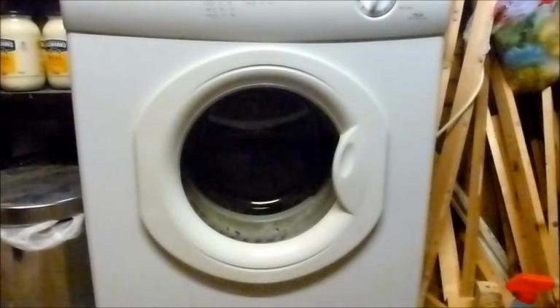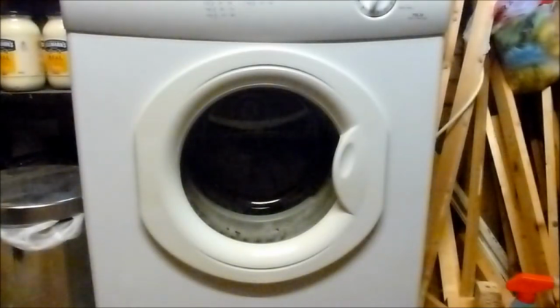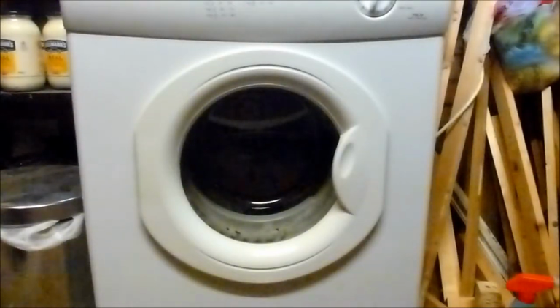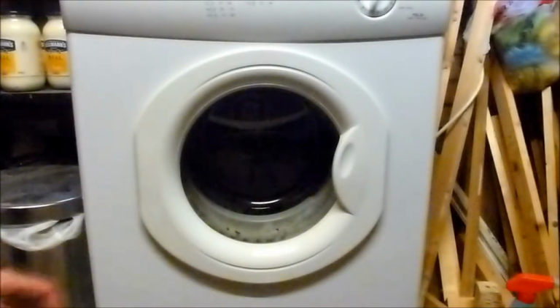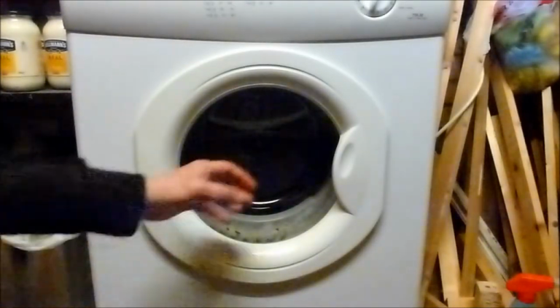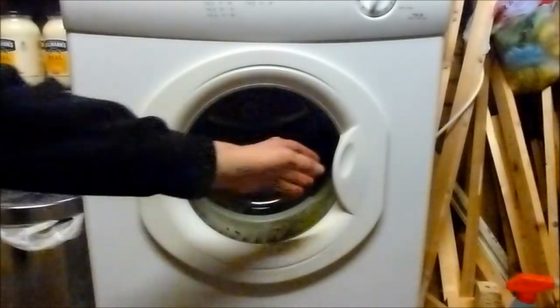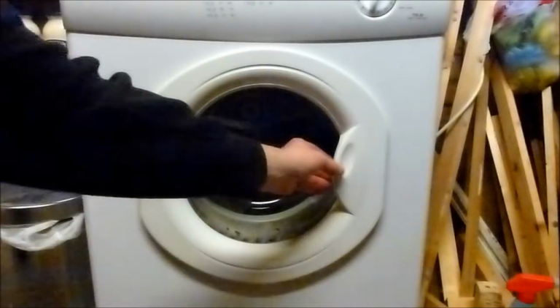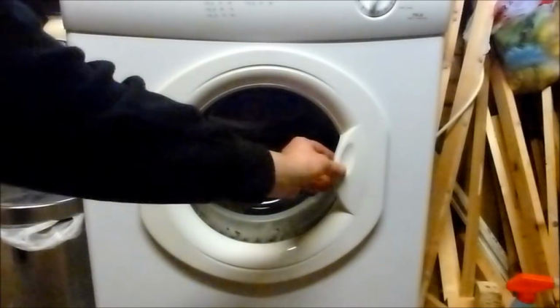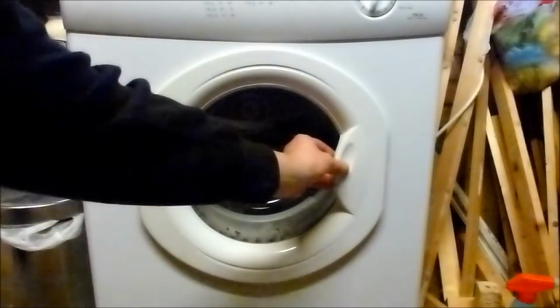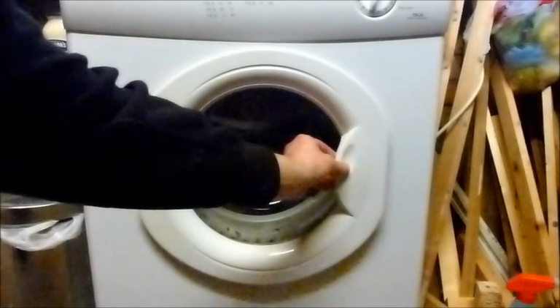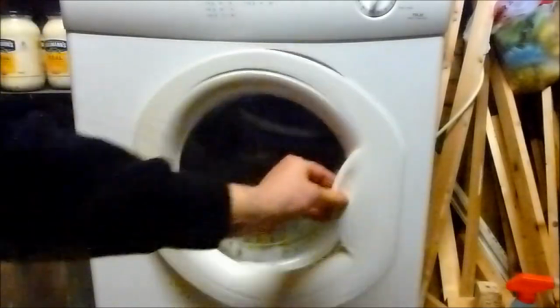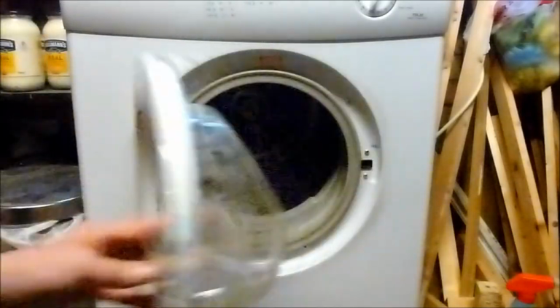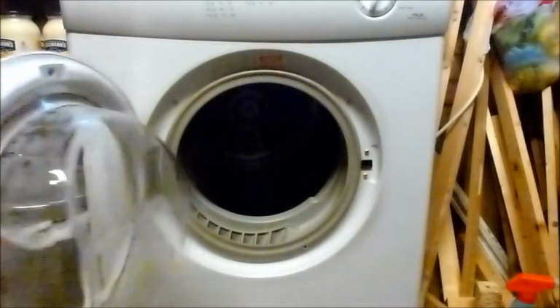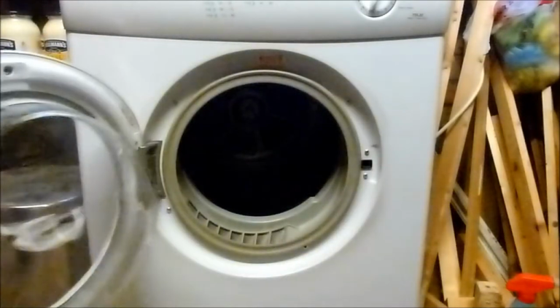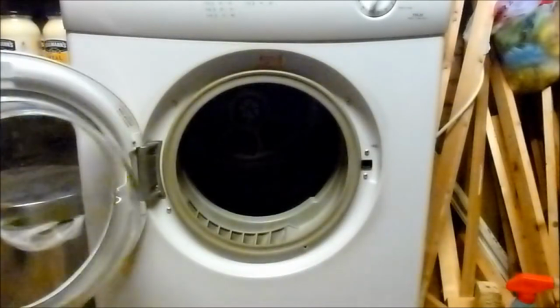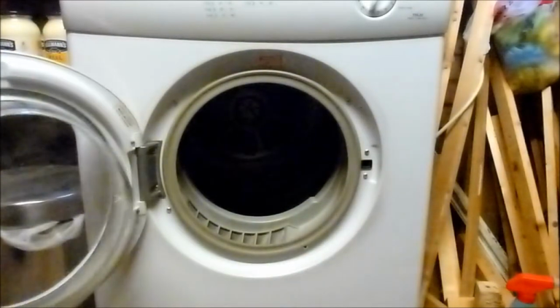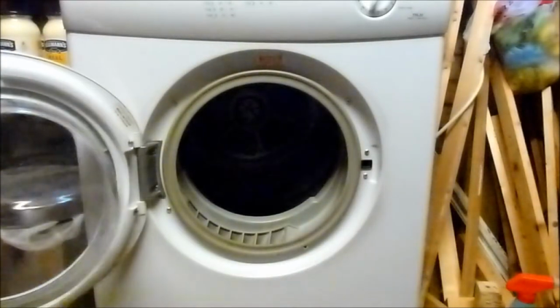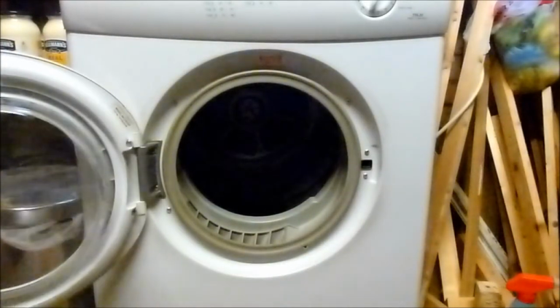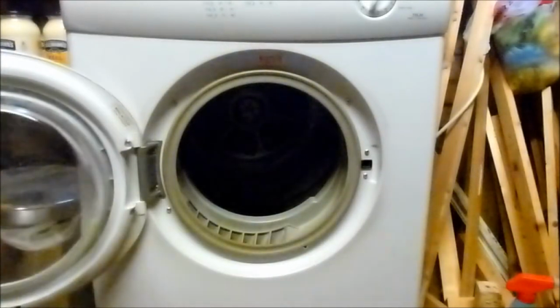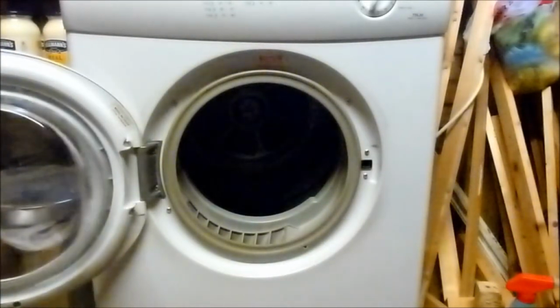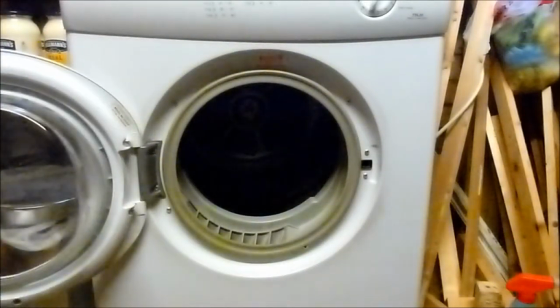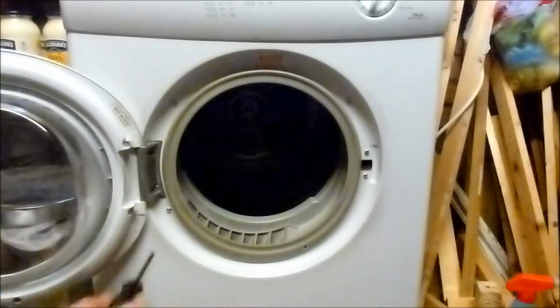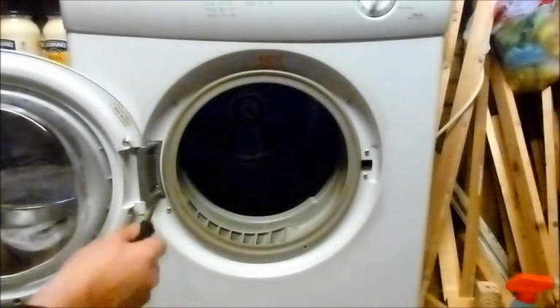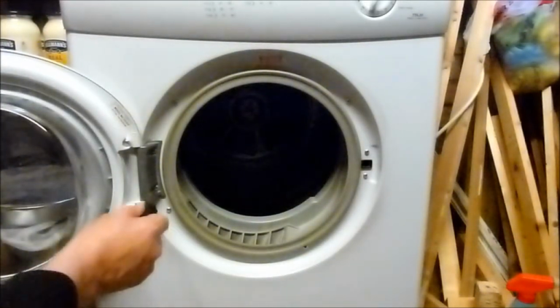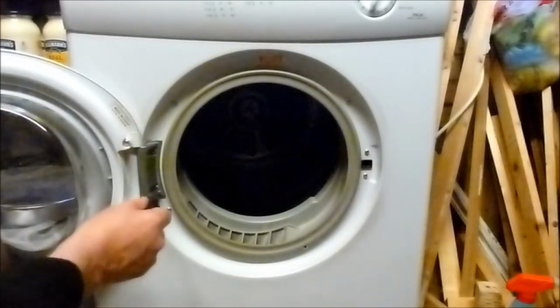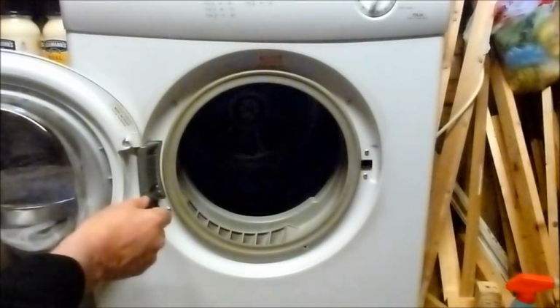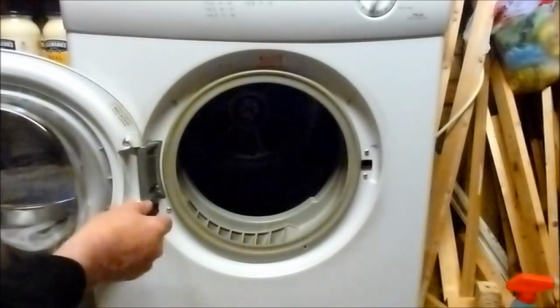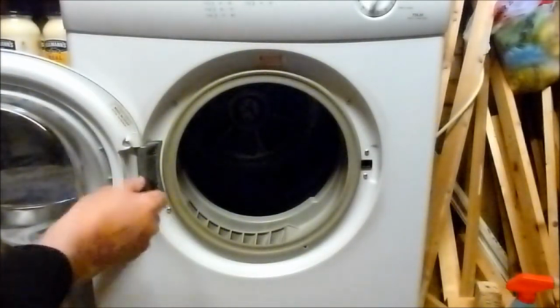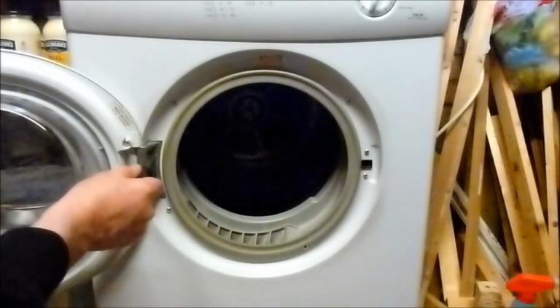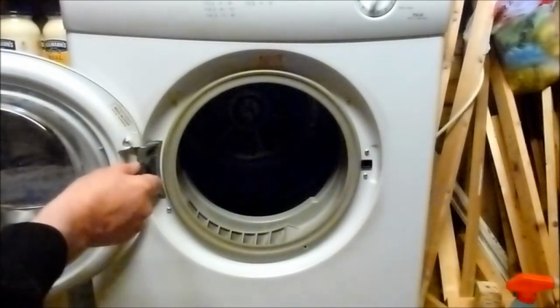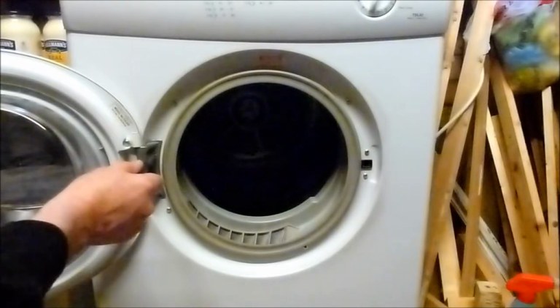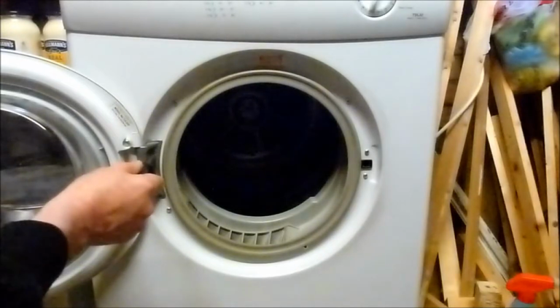First thing to do to make life easier for yourself is to take the whole door off. There are just two screws here and here.